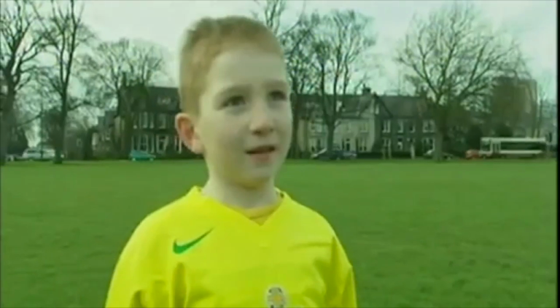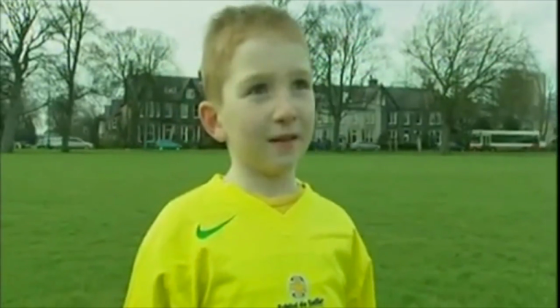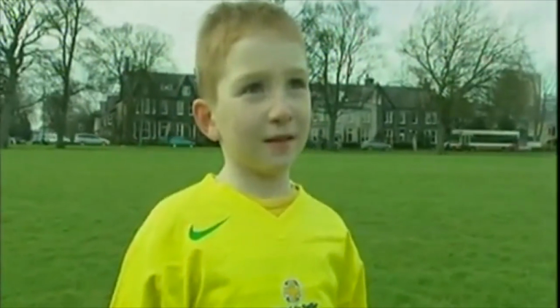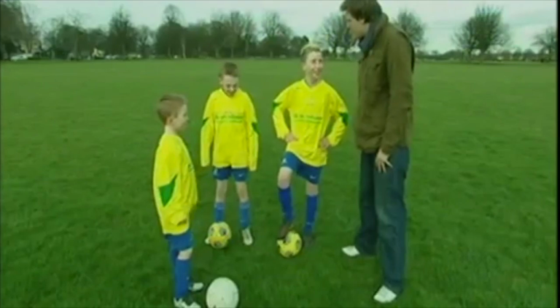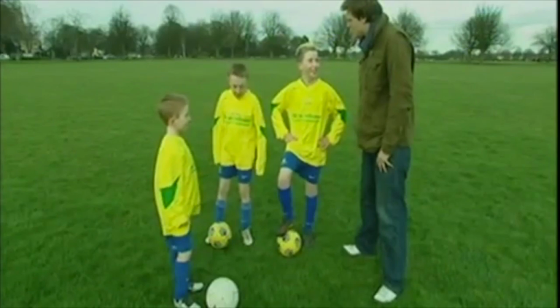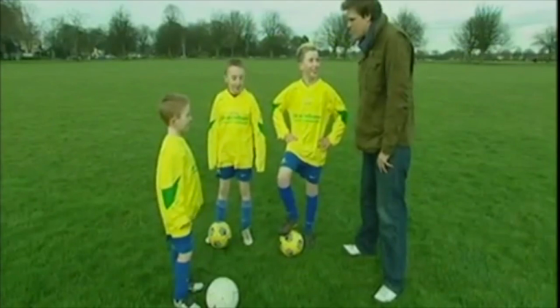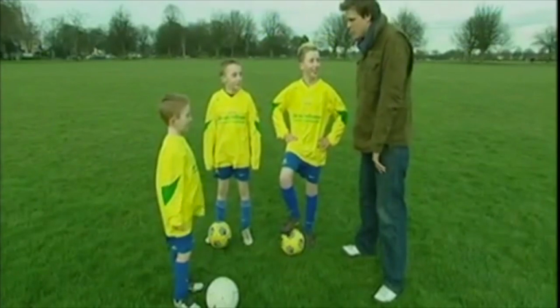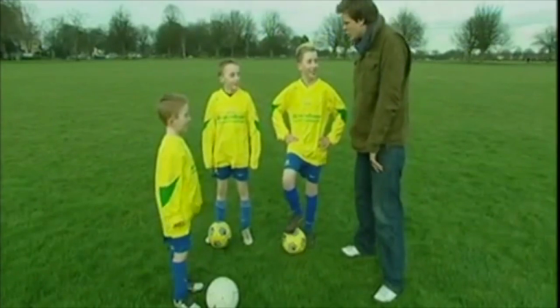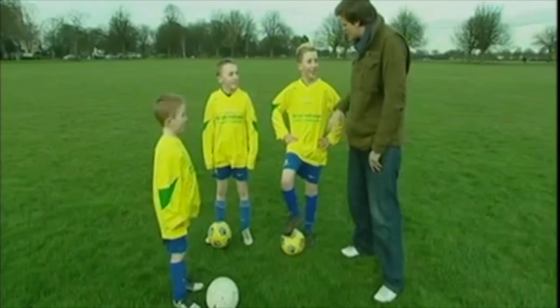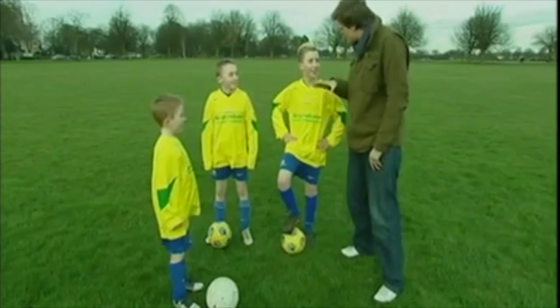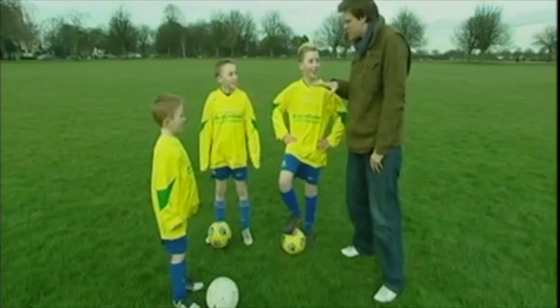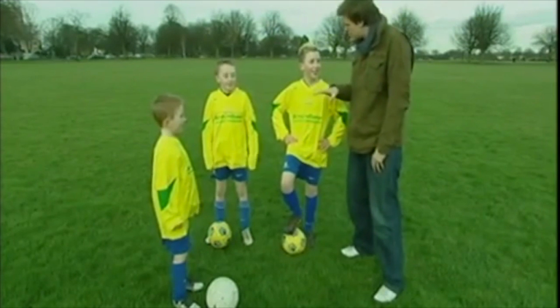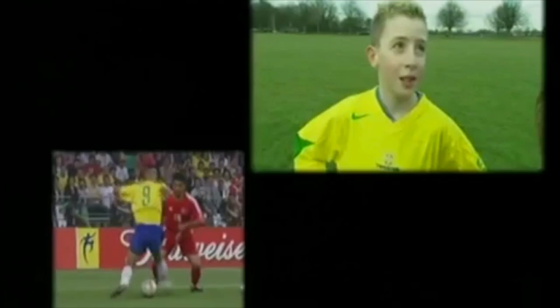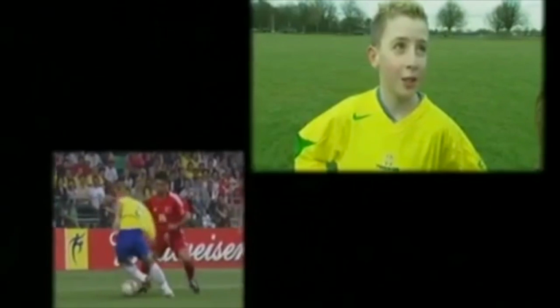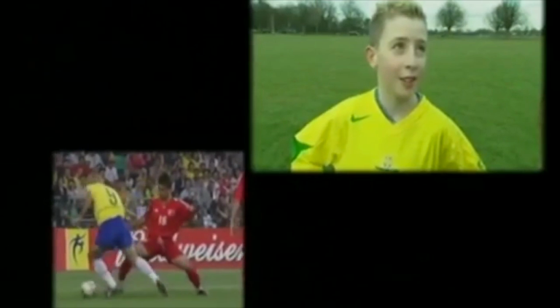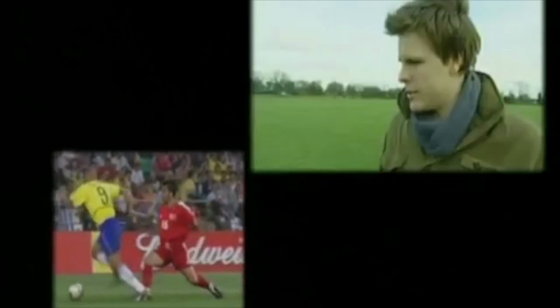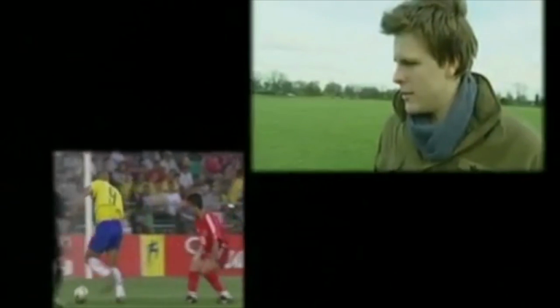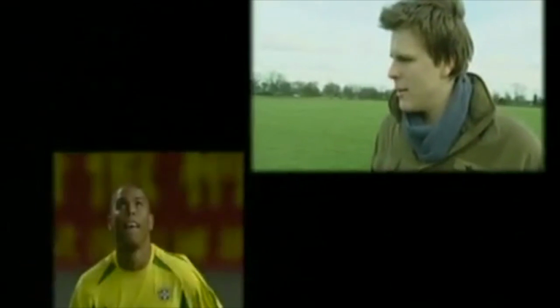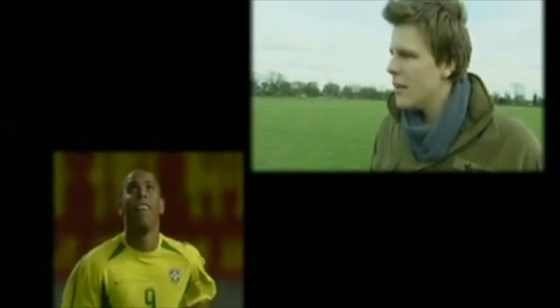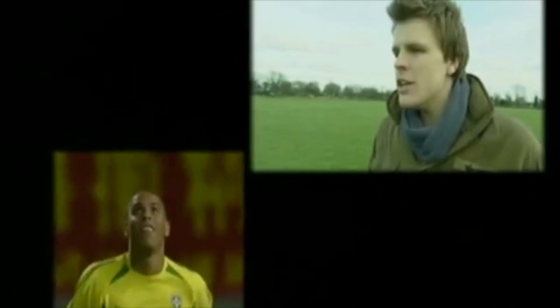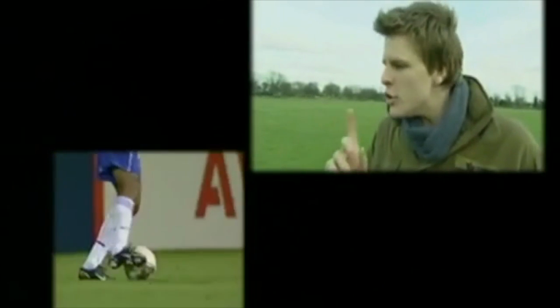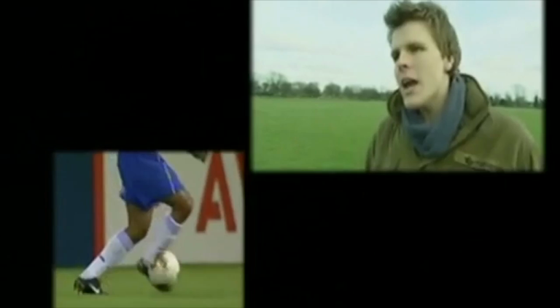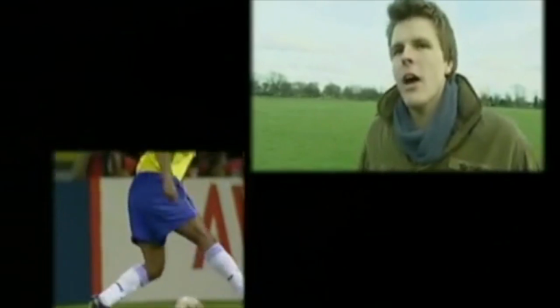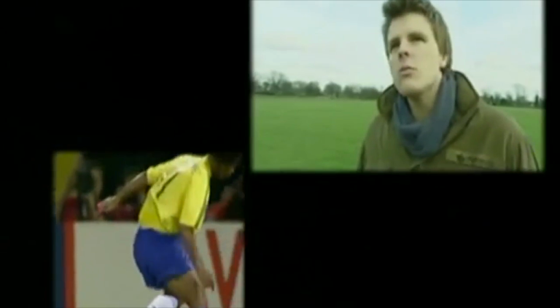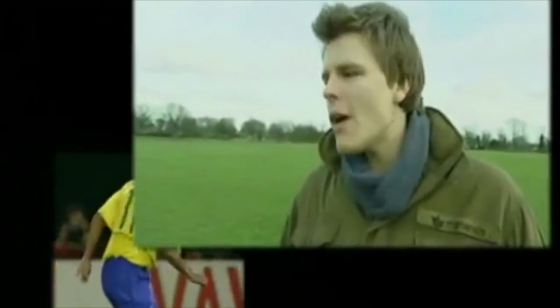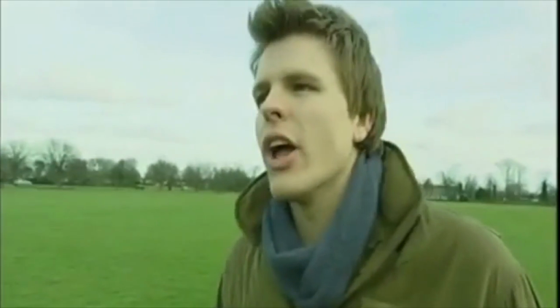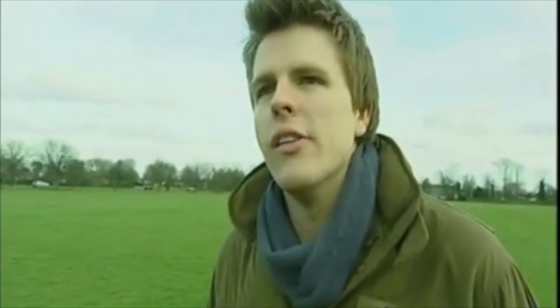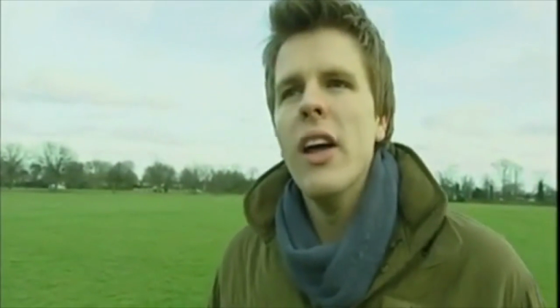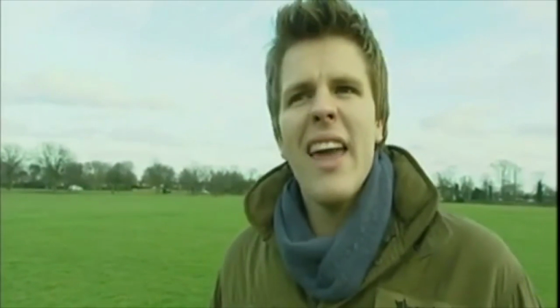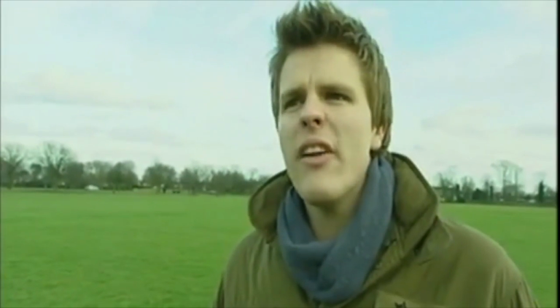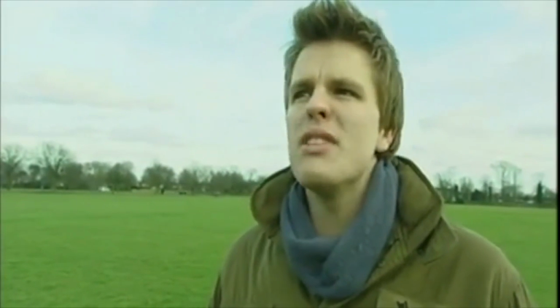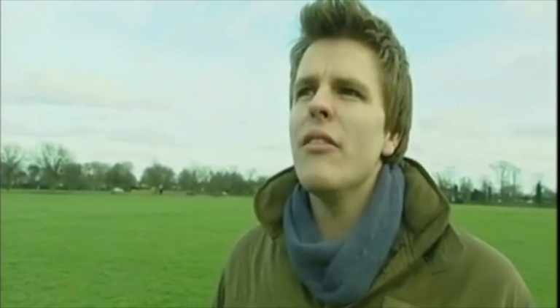Now boys, I've been told I'm coming down to train to play football with you lot, but it's a little bit different, is that right? Here it's all about the skills — resilient skills. It's interesting you should say that, because I was walking around Harrogate earlier on and it has a very Brazilian feel.